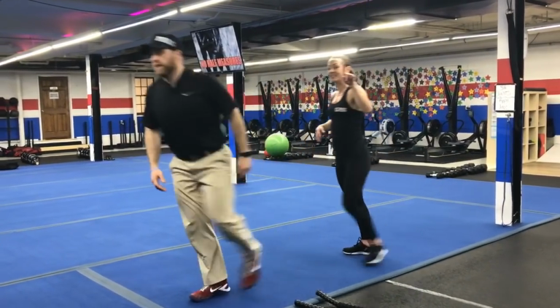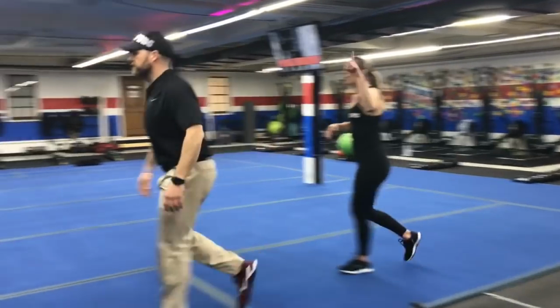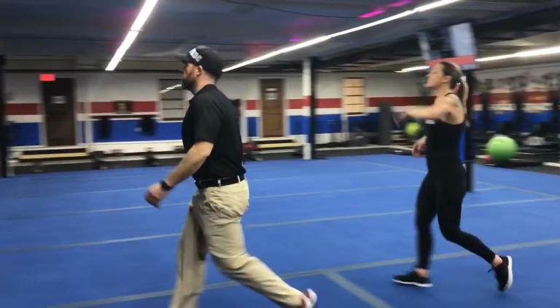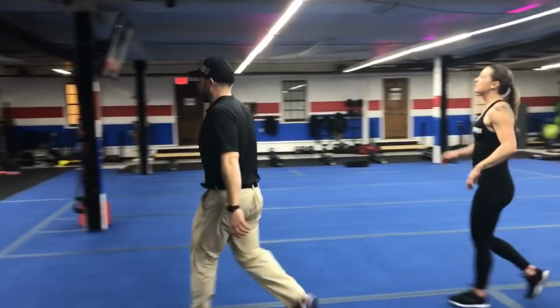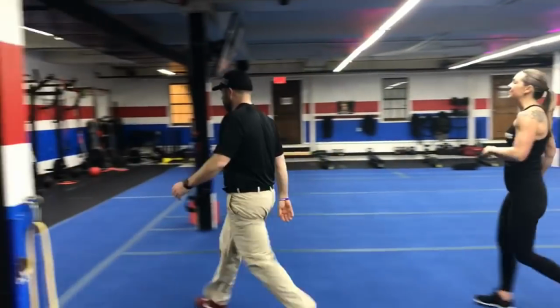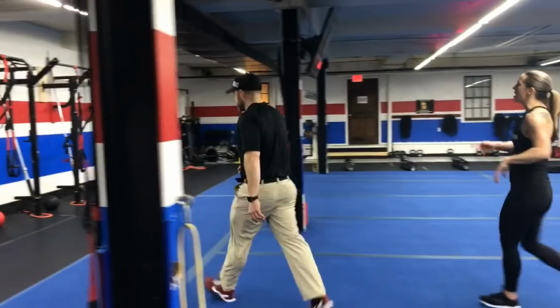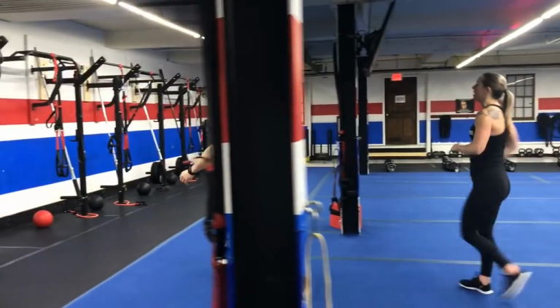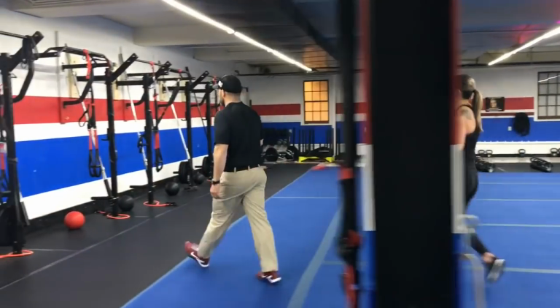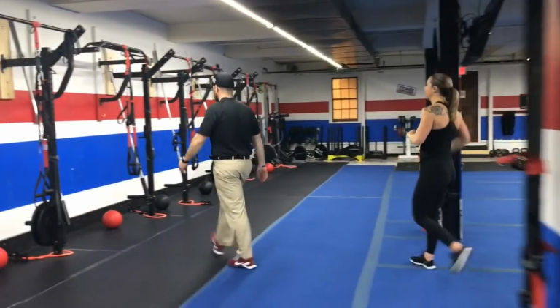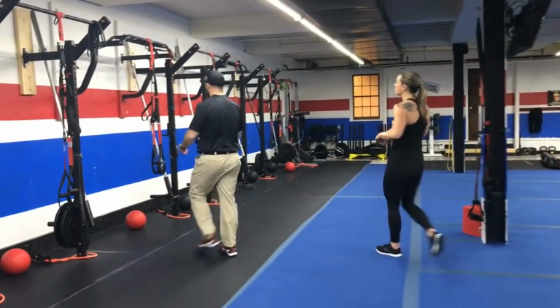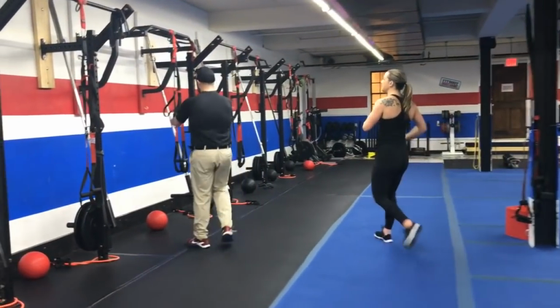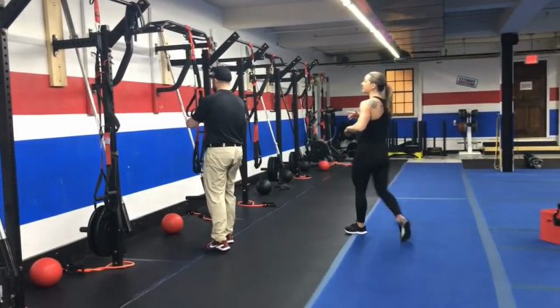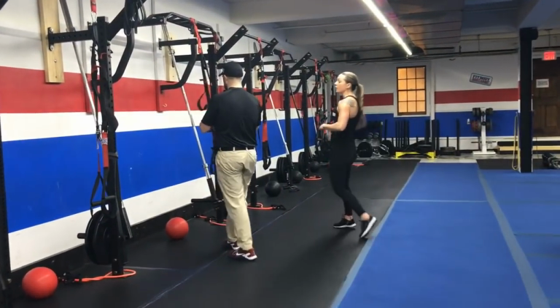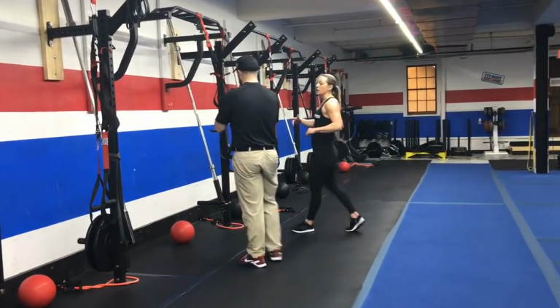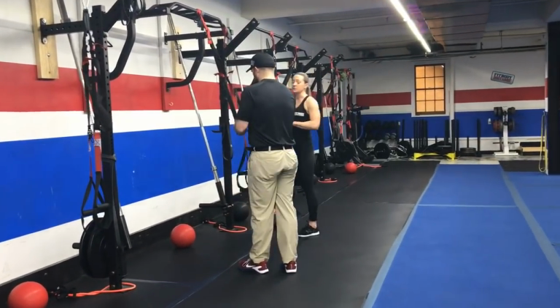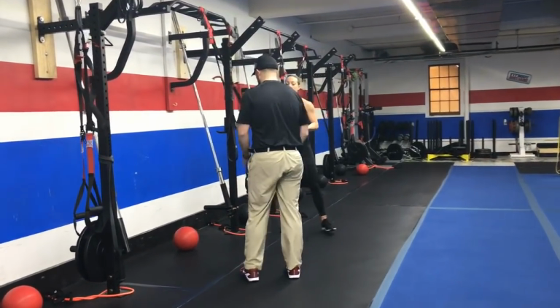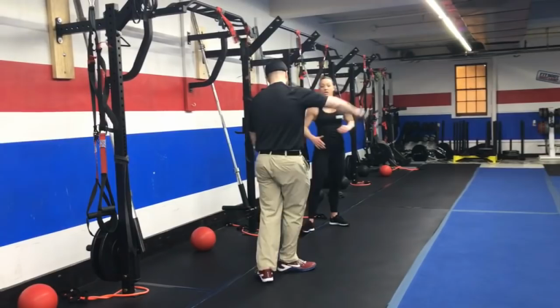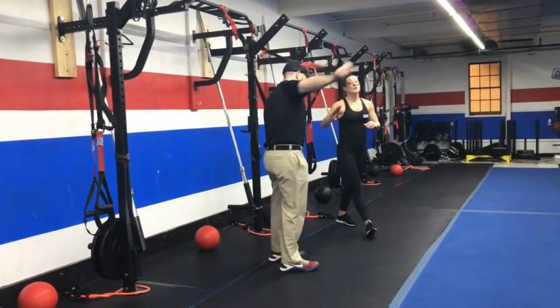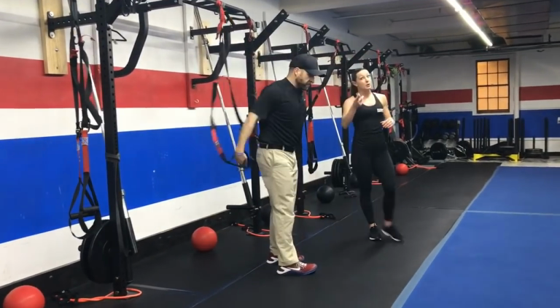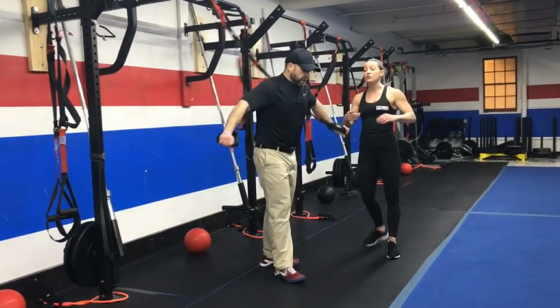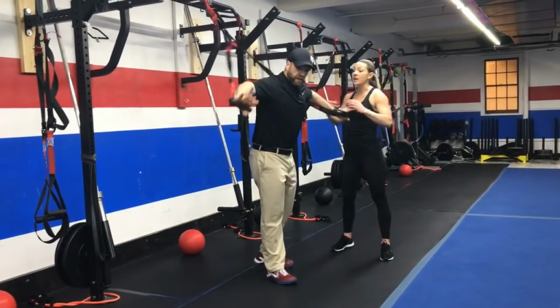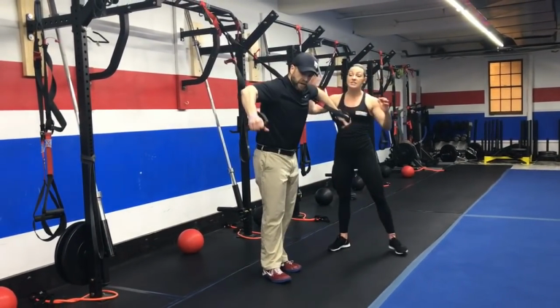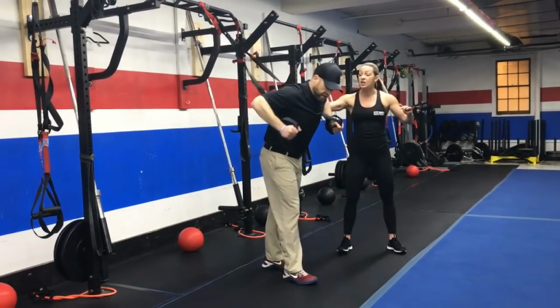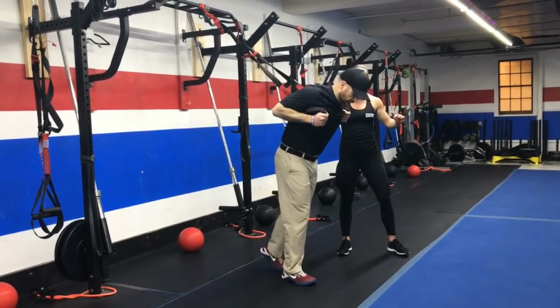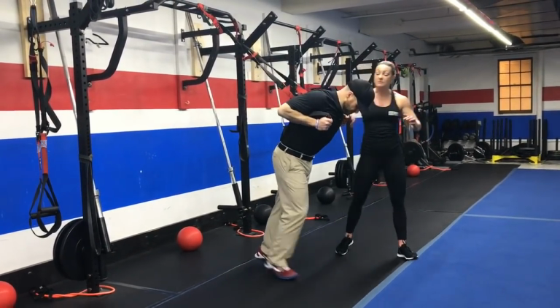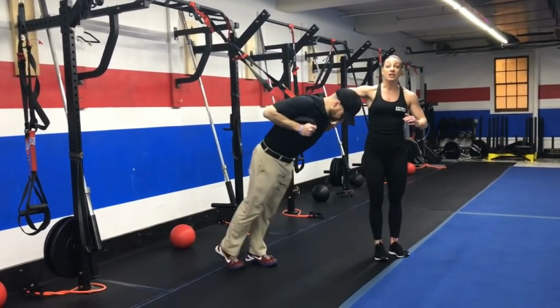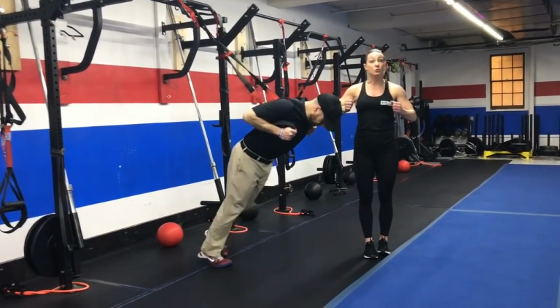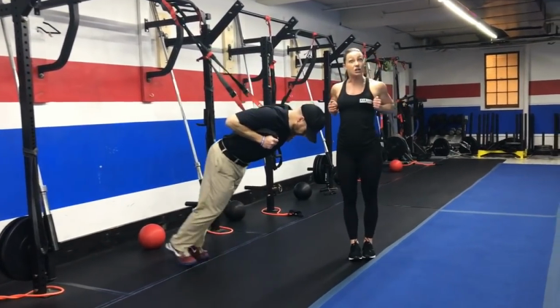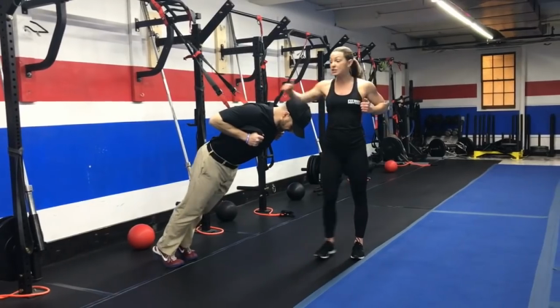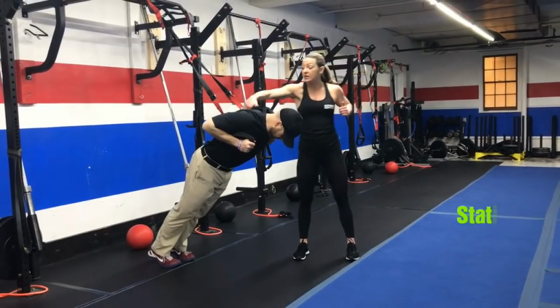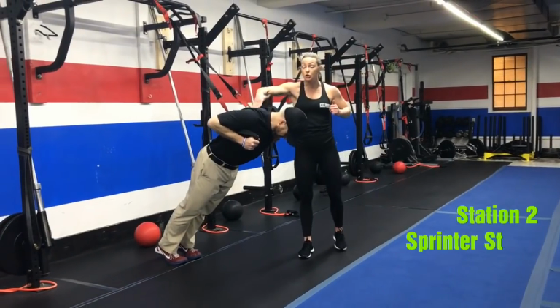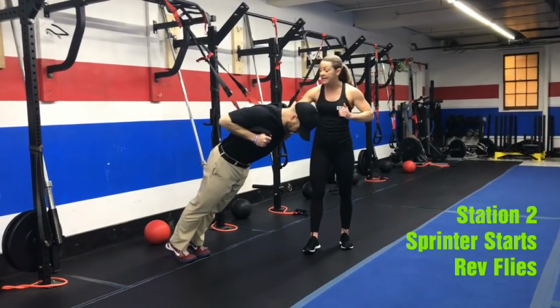That's station number one. Station number two is over on the TRX. You will get into the TRX for your sprinter starts. For sprinter starts, remember the TRX goes under your arms, your hands are right in your armpits, and you're squeezing your shoulder blades.